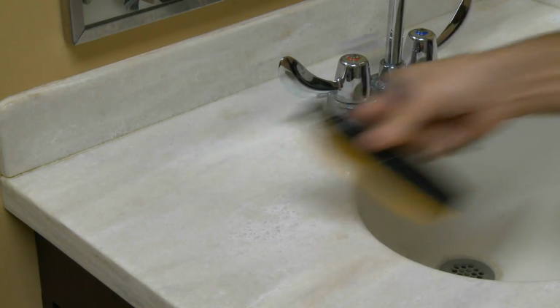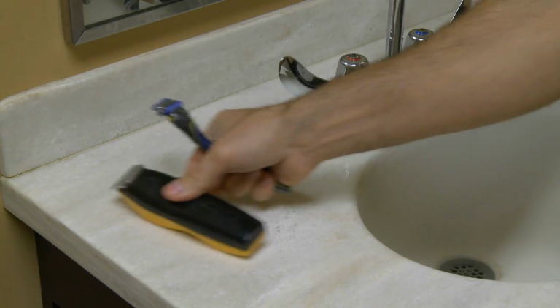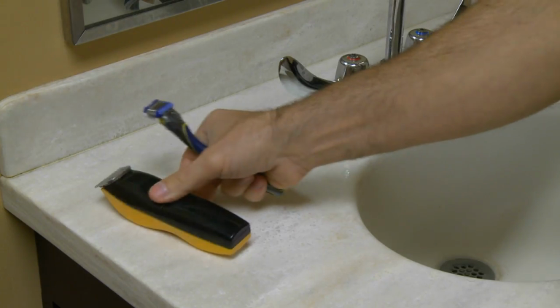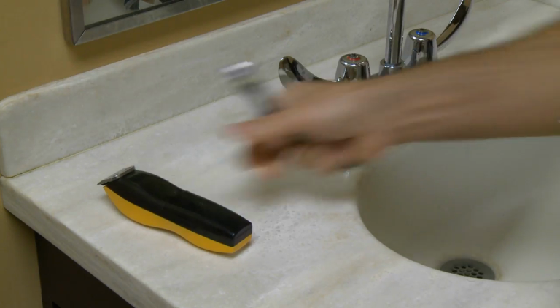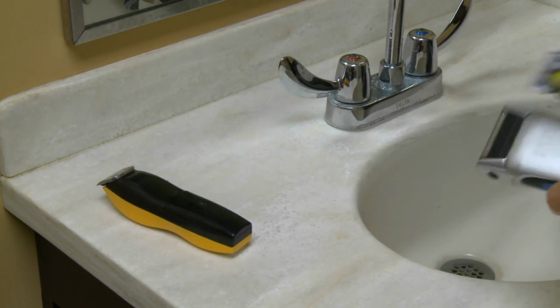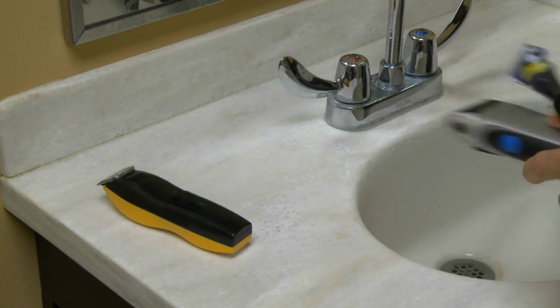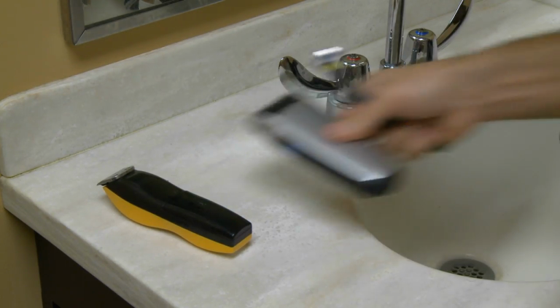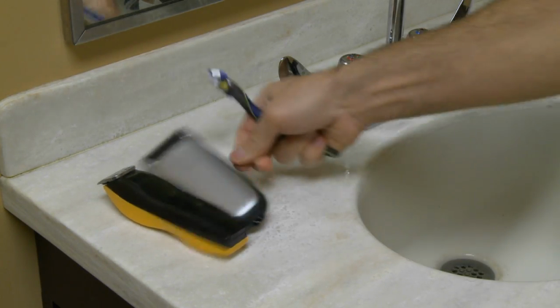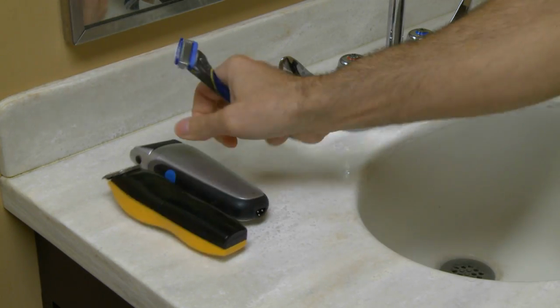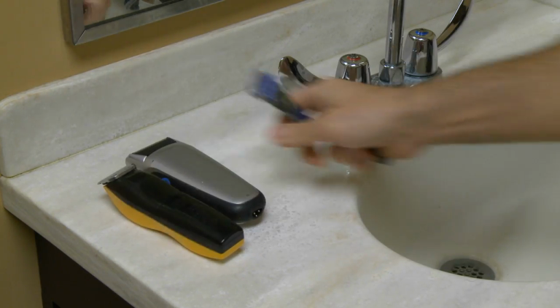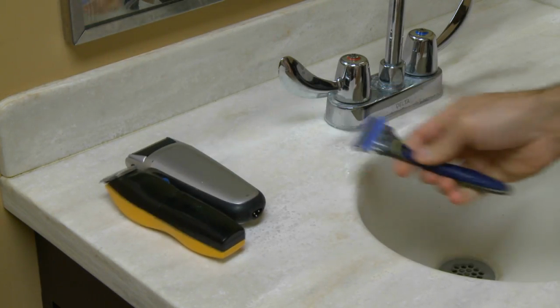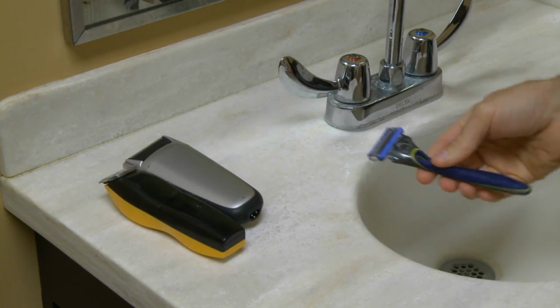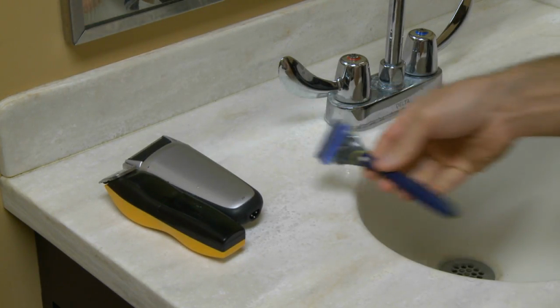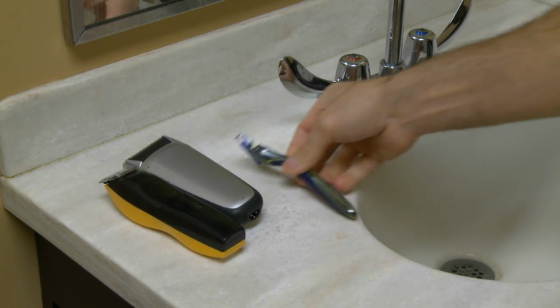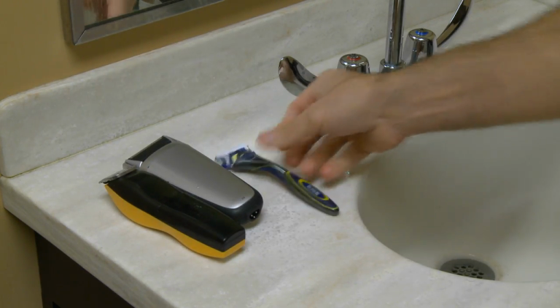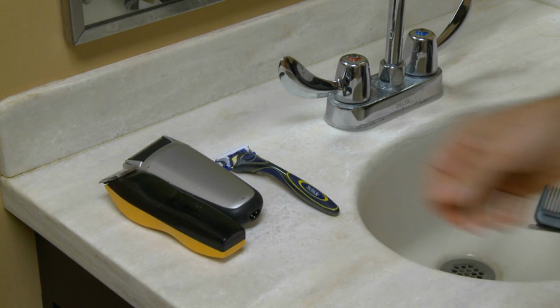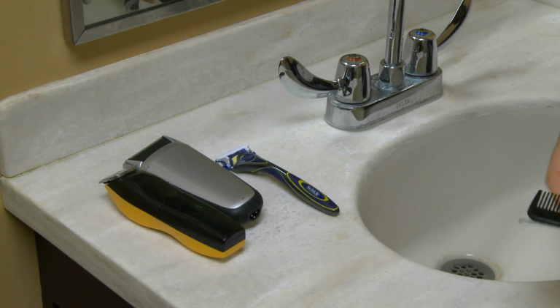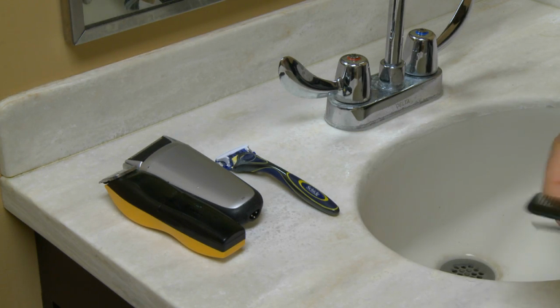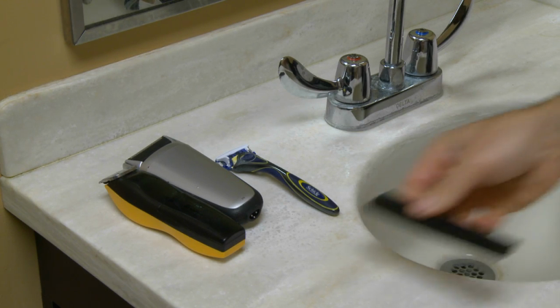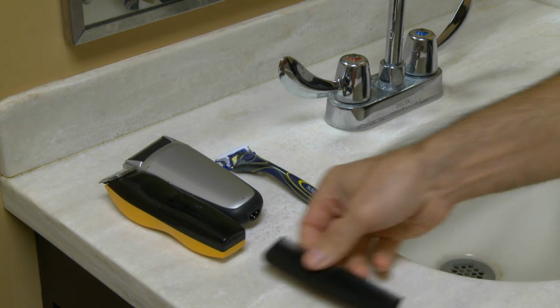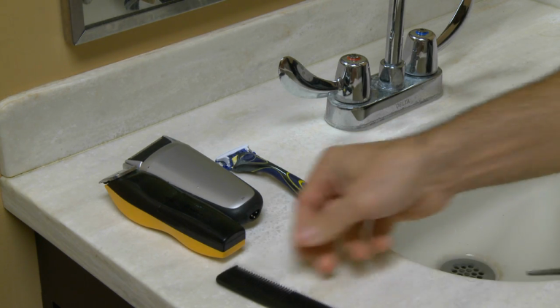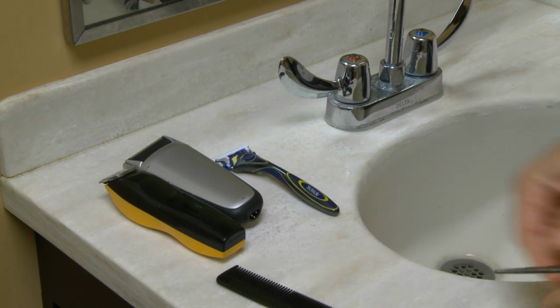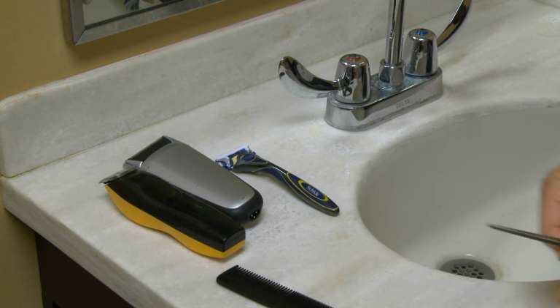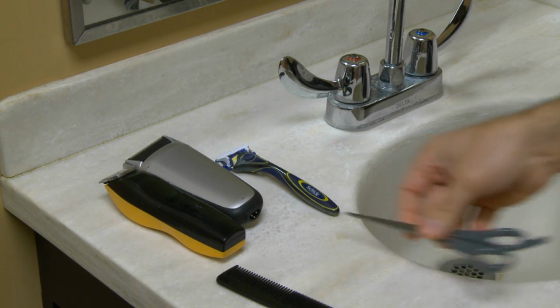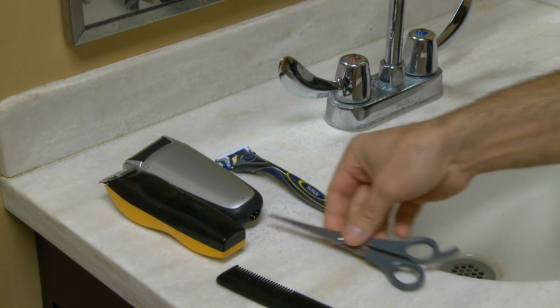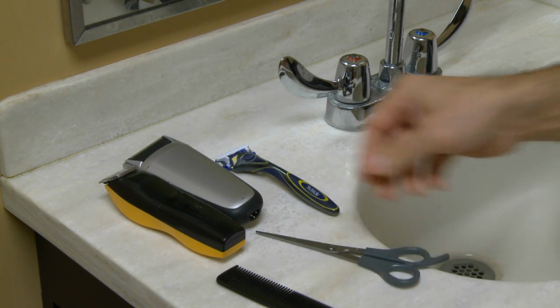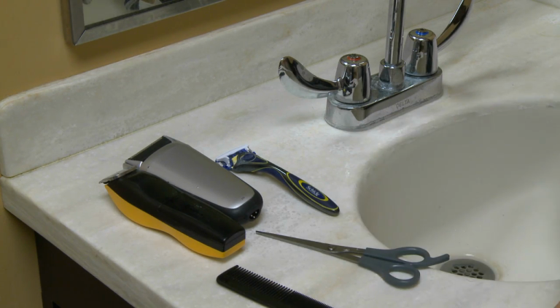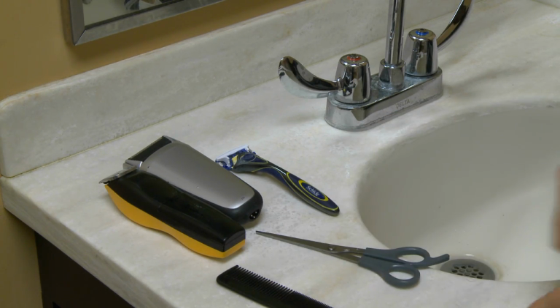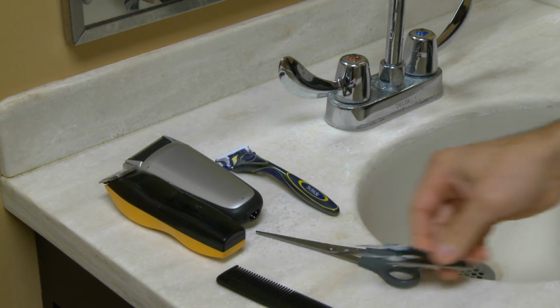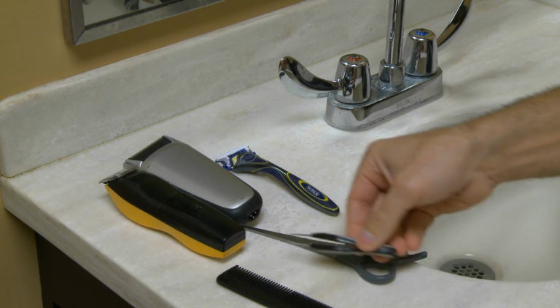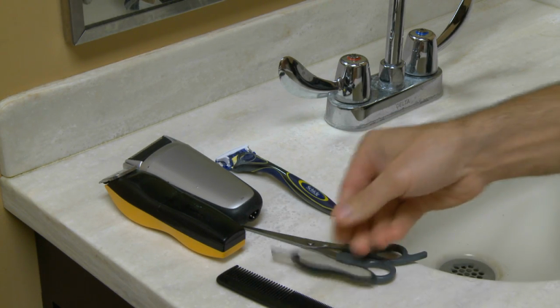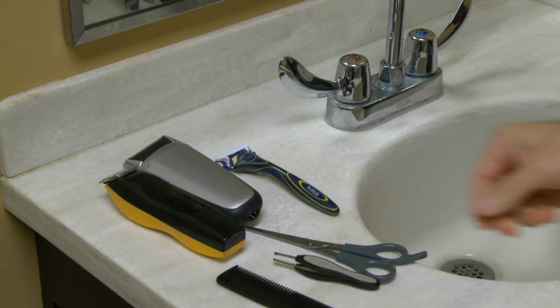If you're like most men, you probably have most of the essentials of manscaping already: electric razor, straight razor, tweezers, beard trimmers, mustache trimmers, nose hair trimmers.